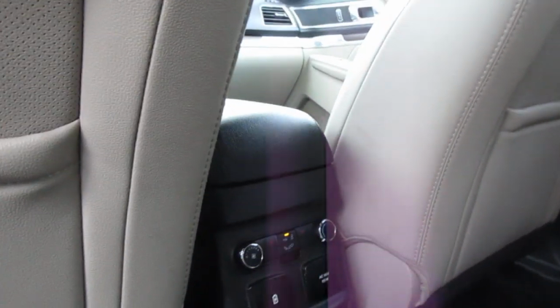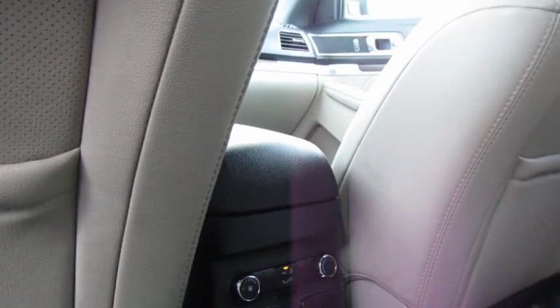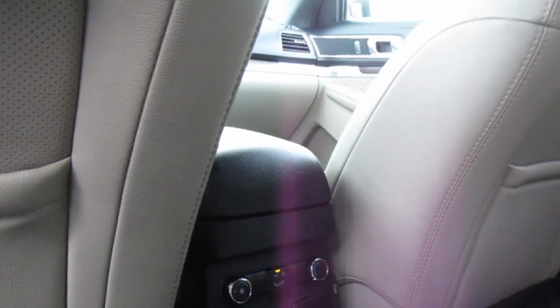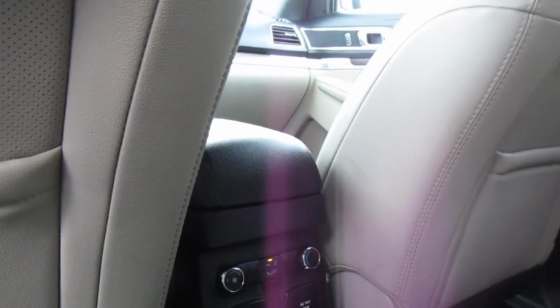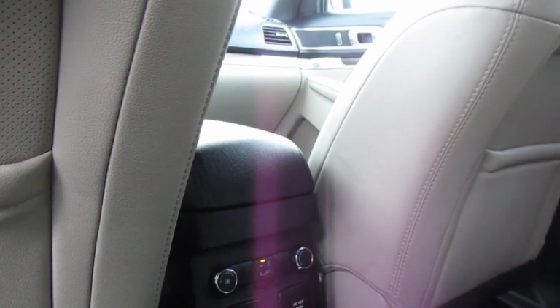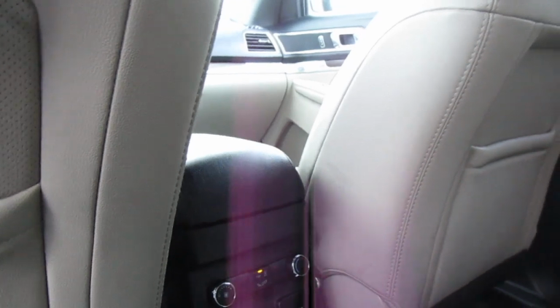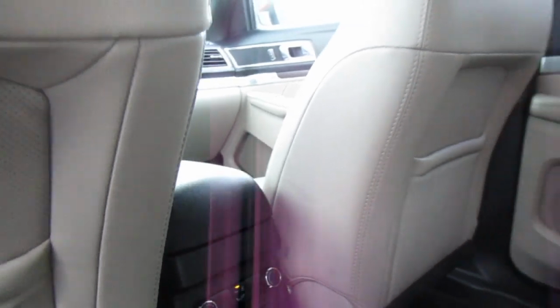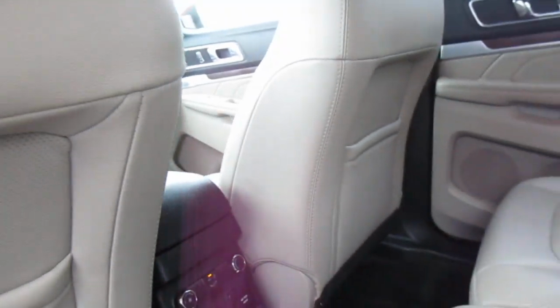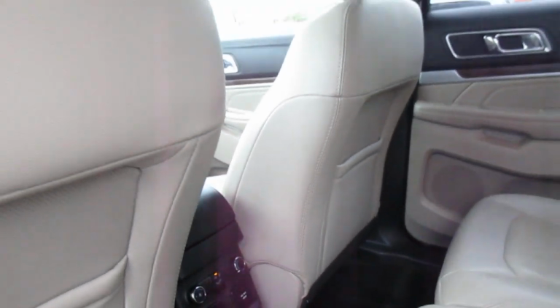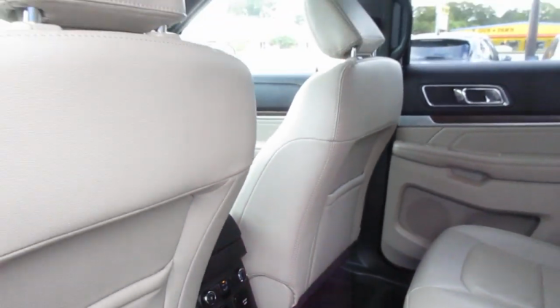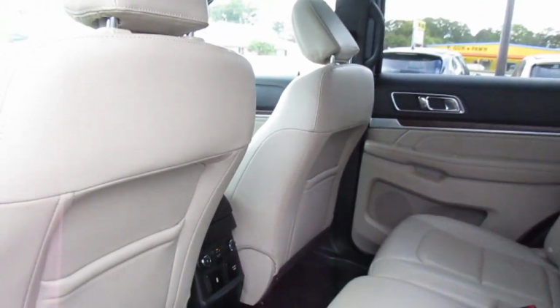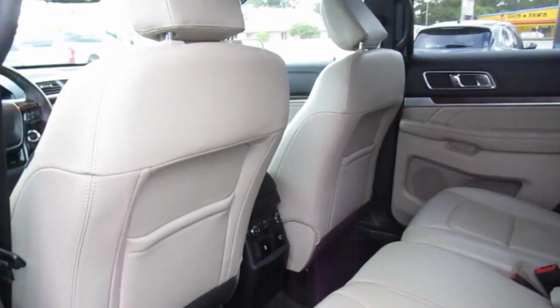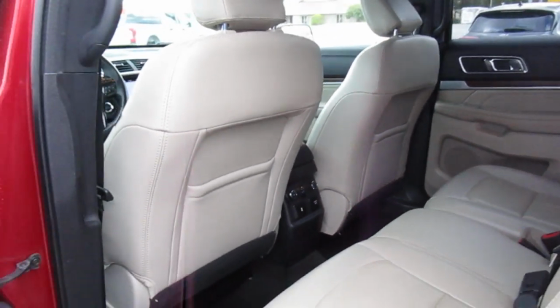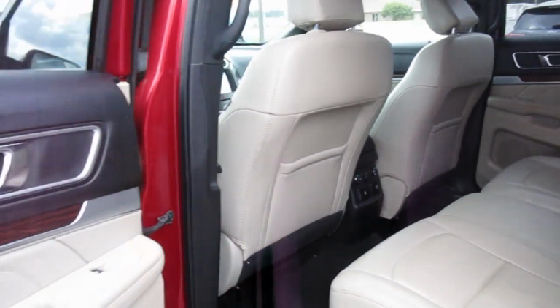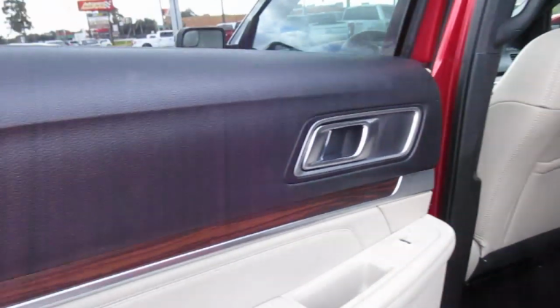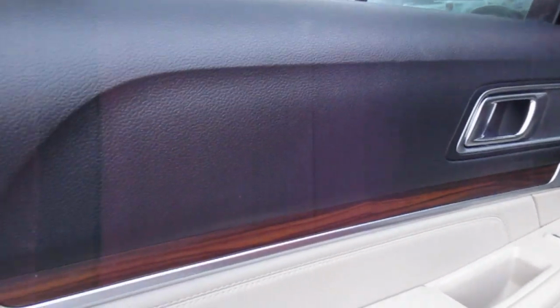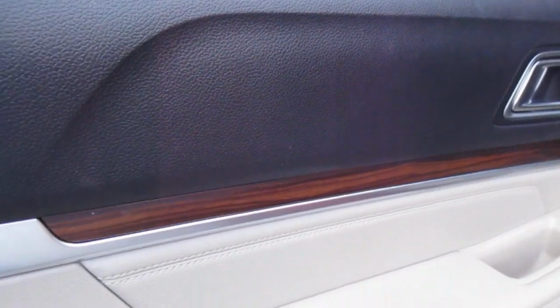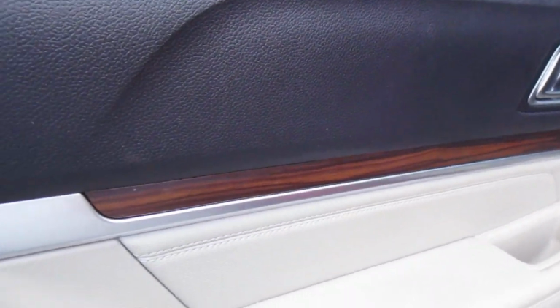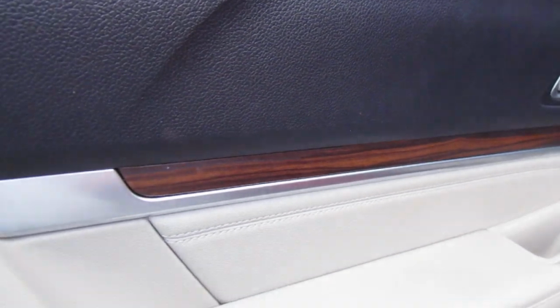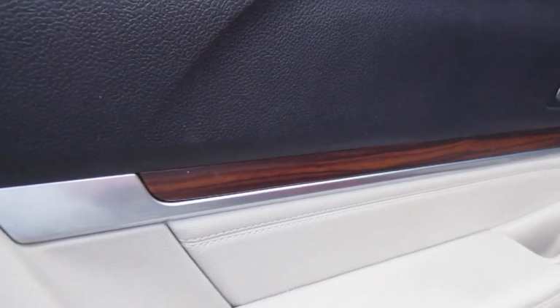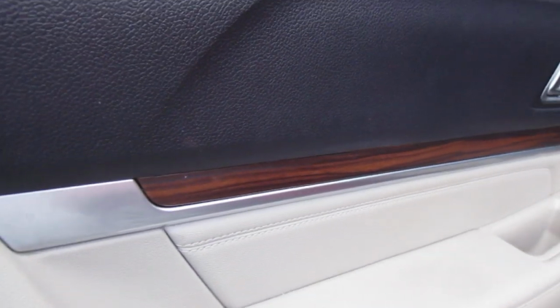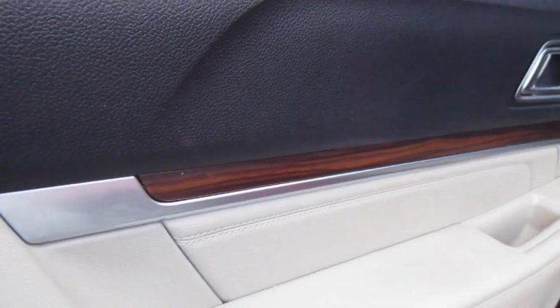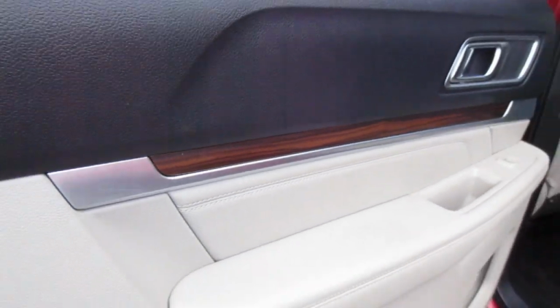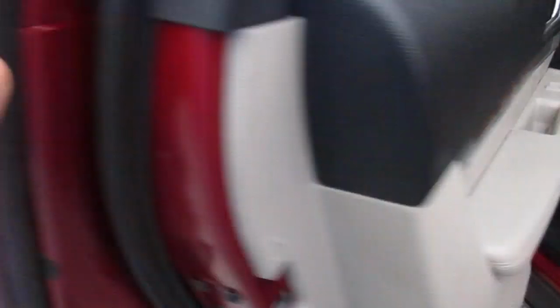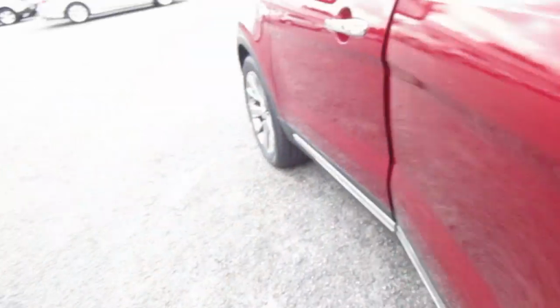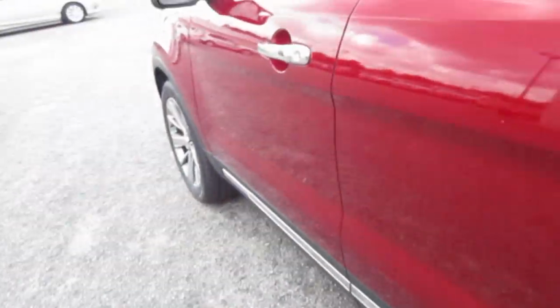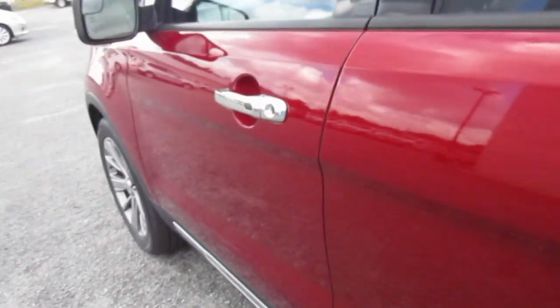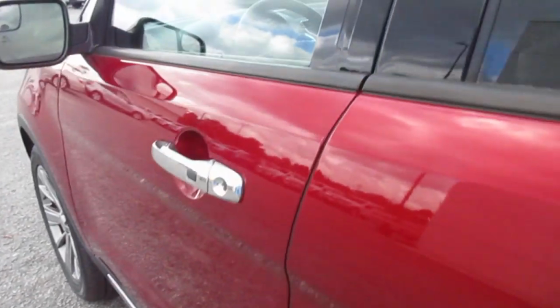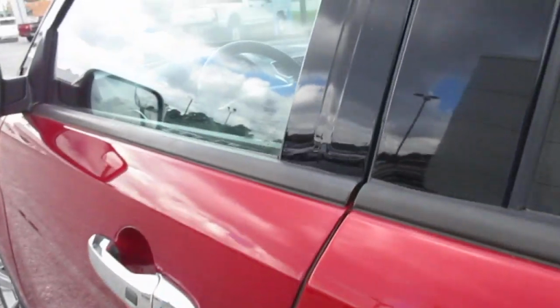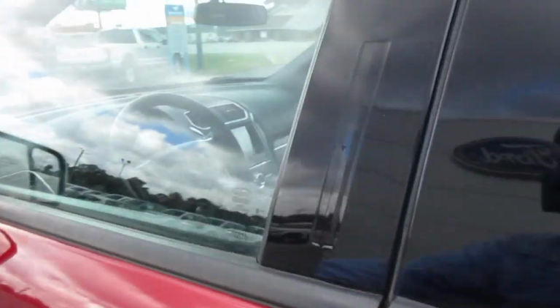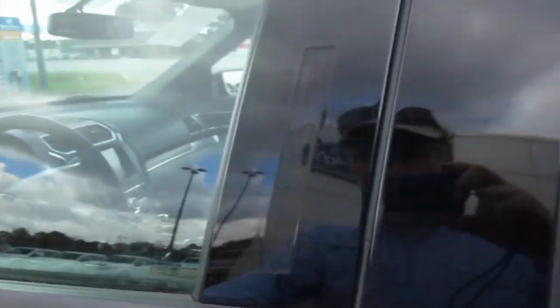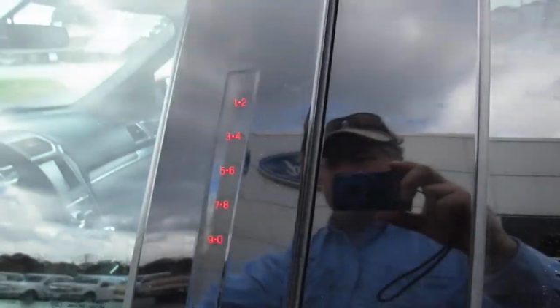There are also USB ports and a 110-volt outlet. There are wood grain inserts throughout the doors and the dash, and keyless entry on the door.